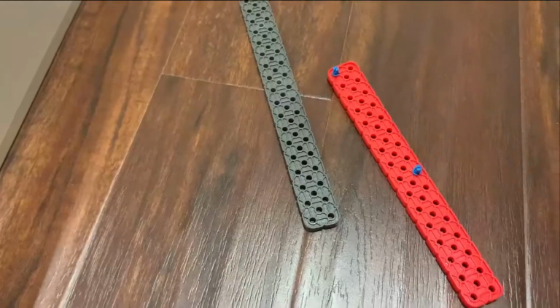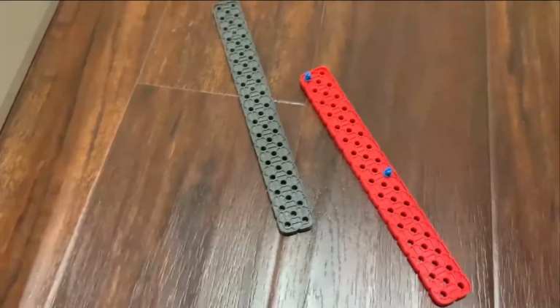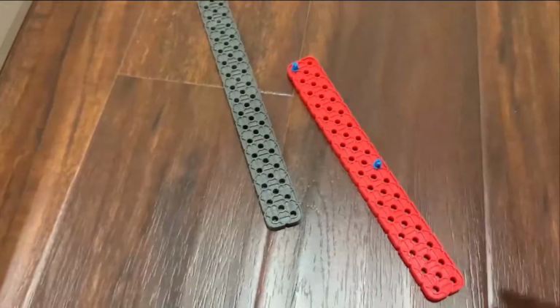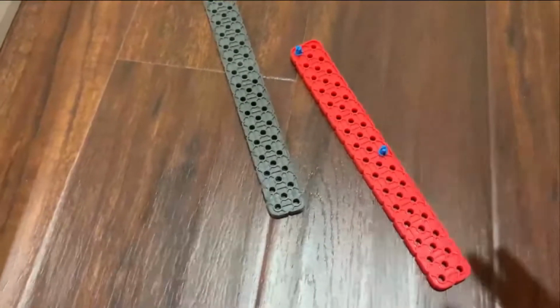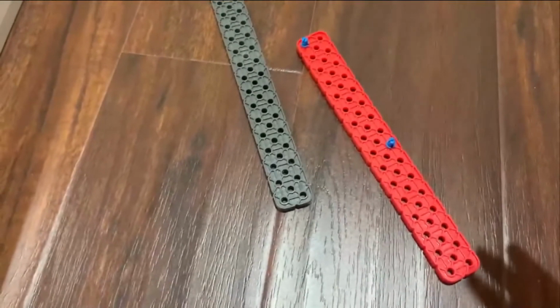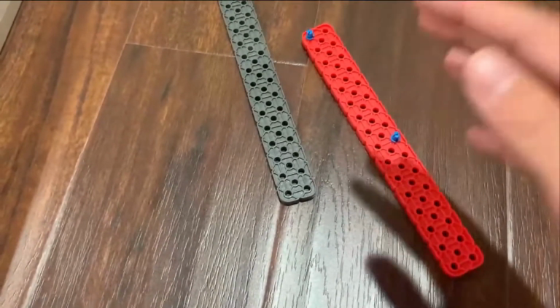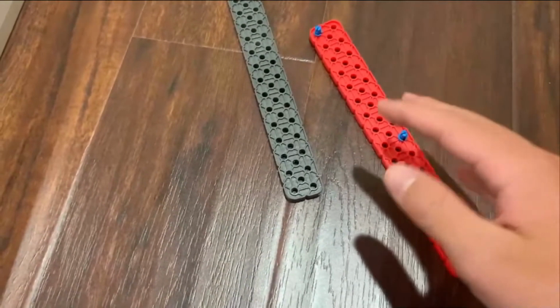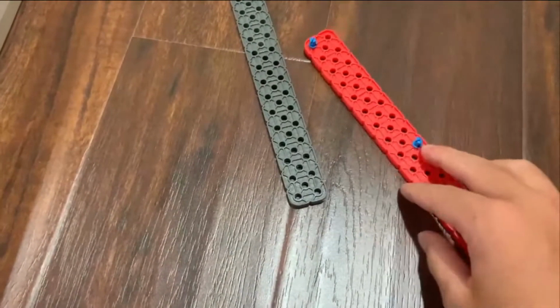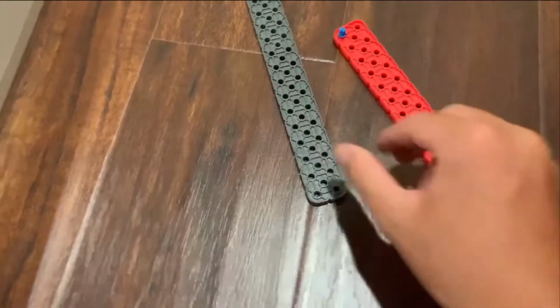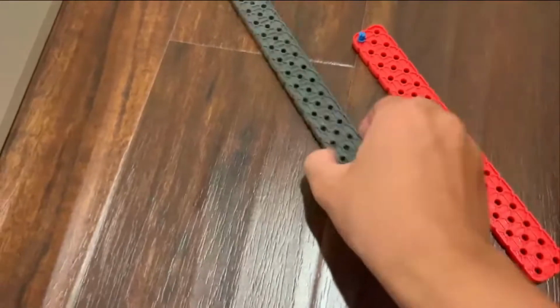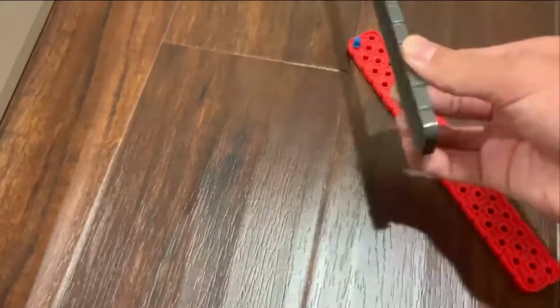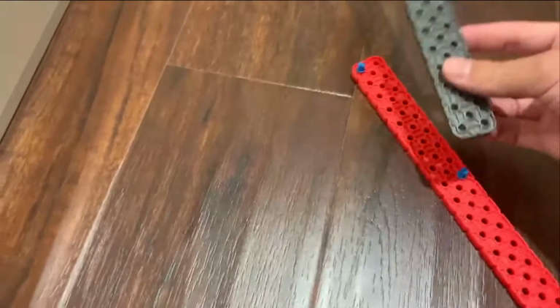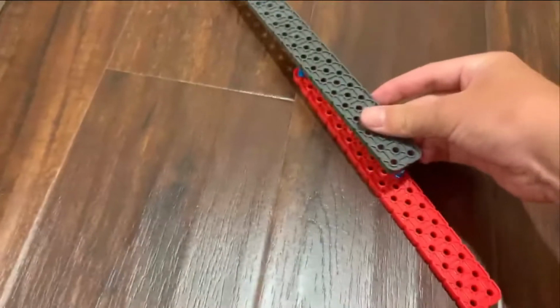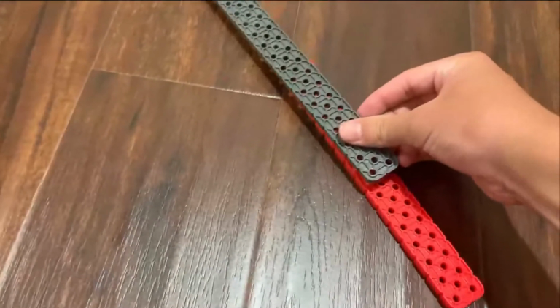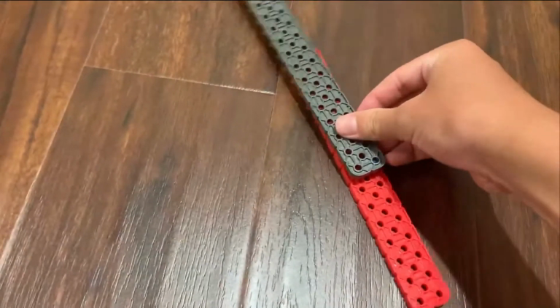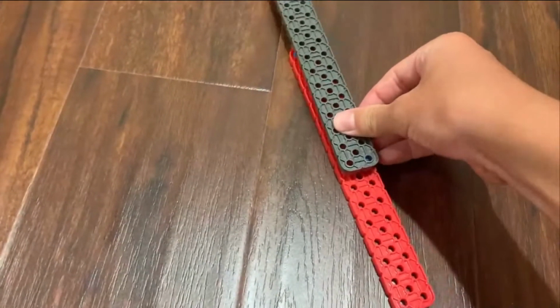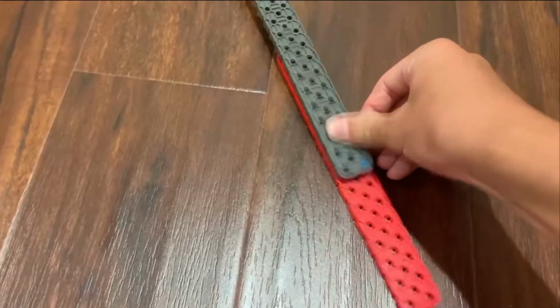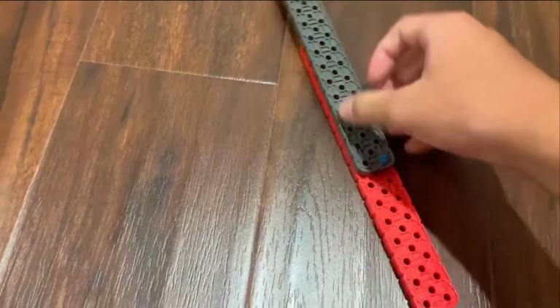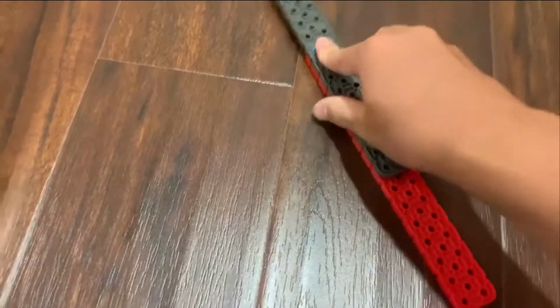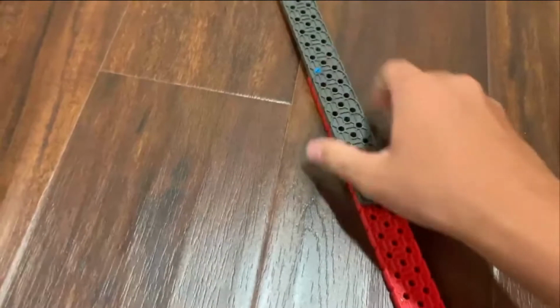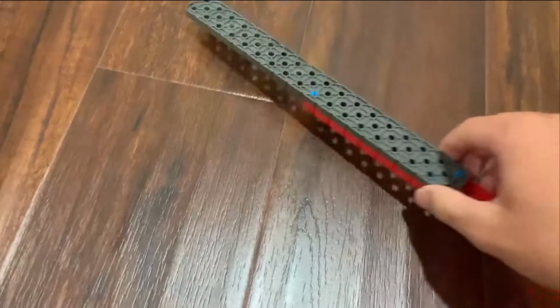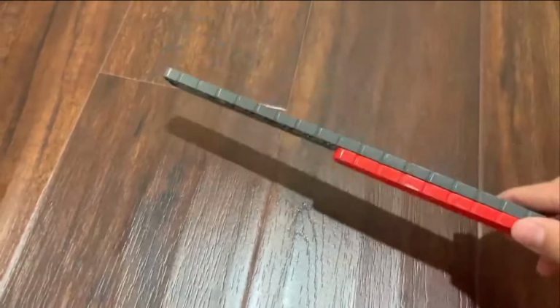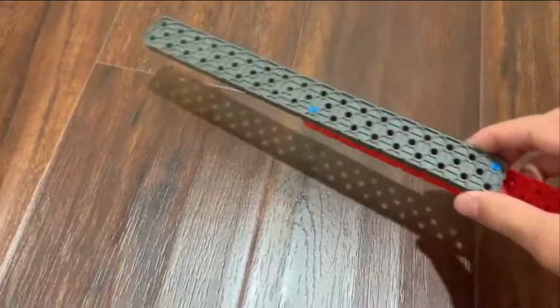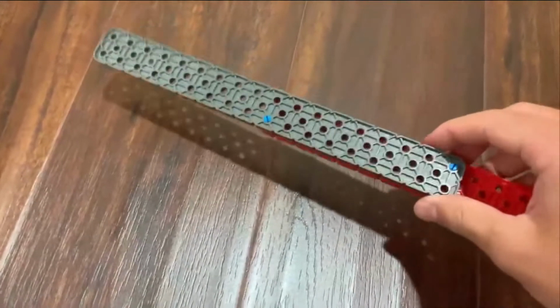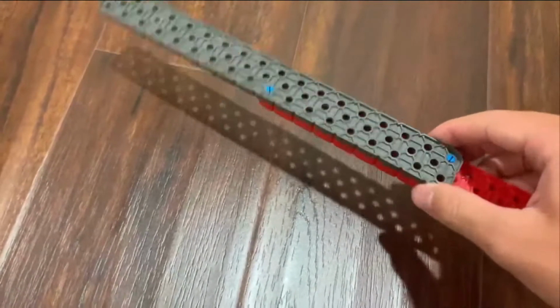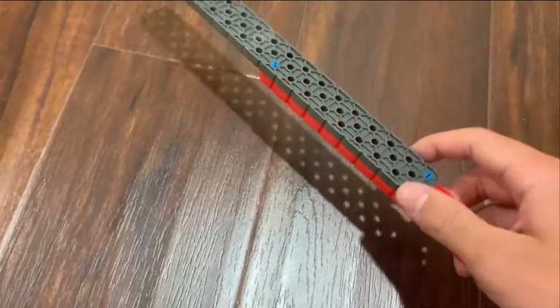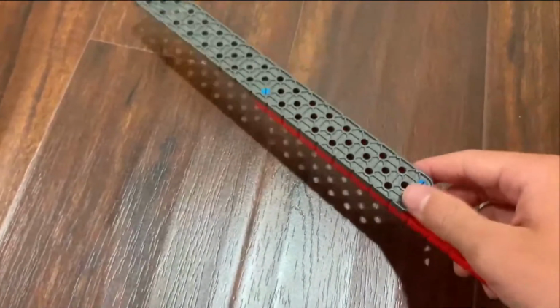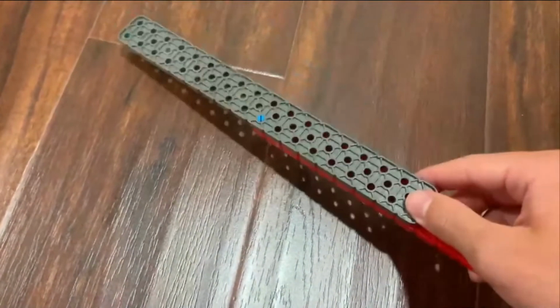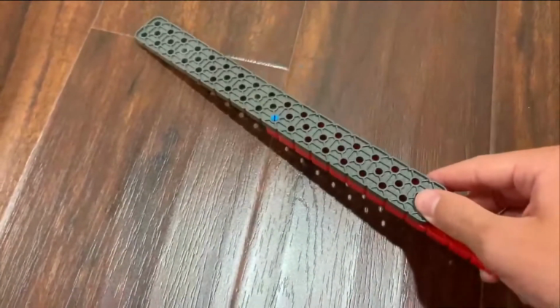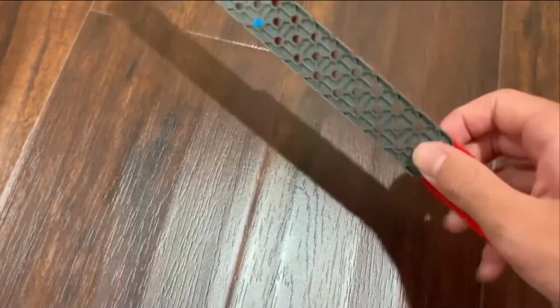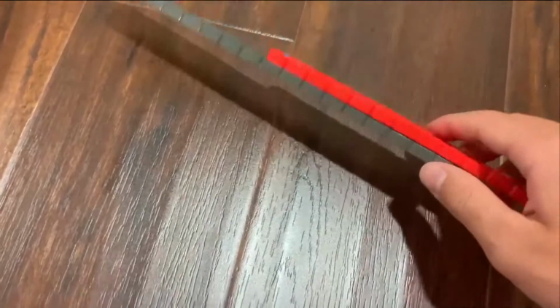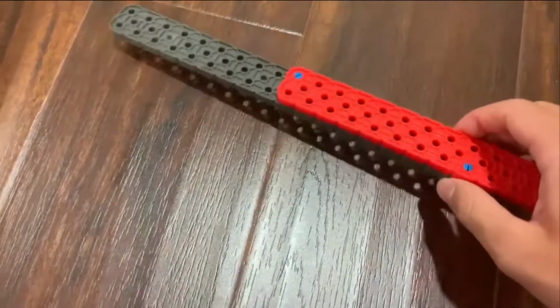You should use as few pins as possible to attach stuff. So like here, we can just use two pins to attach these two beams together. You should do this especially in high-stress pieces, so that it is as light as possible and uses the least pieces.